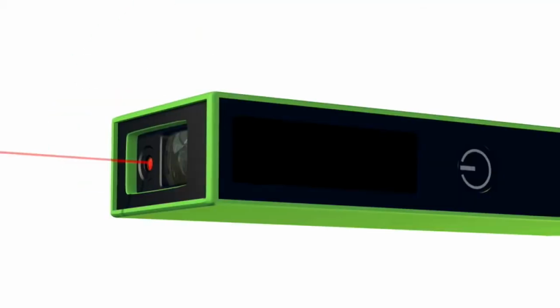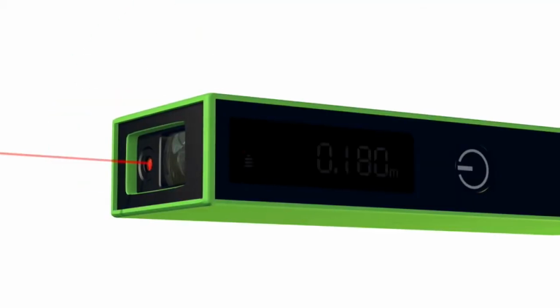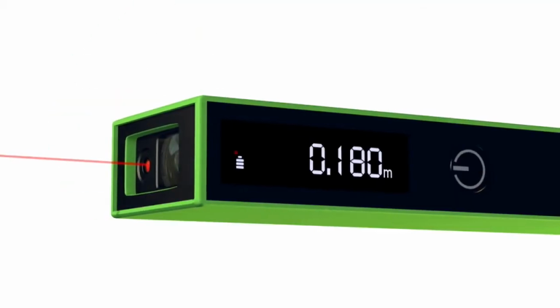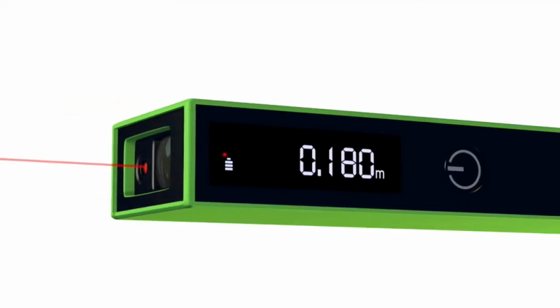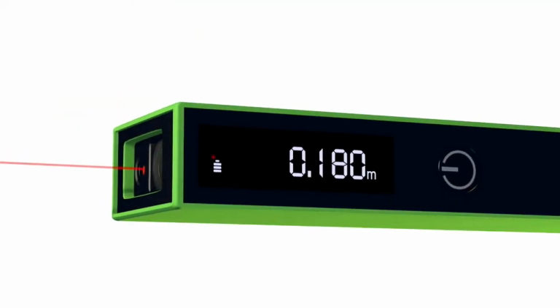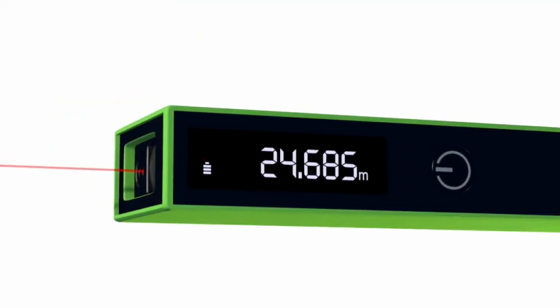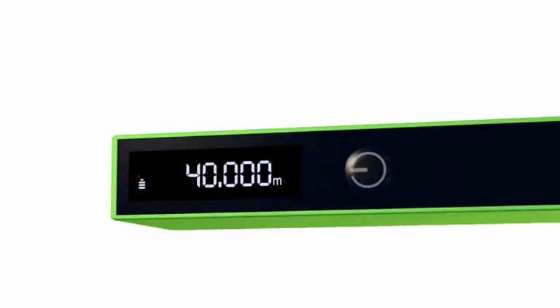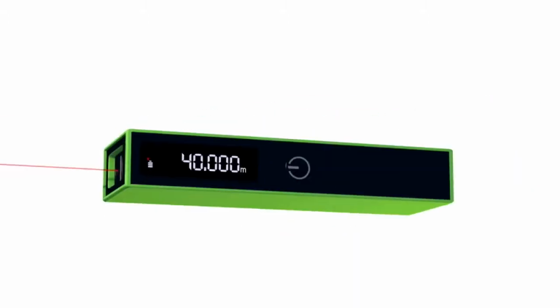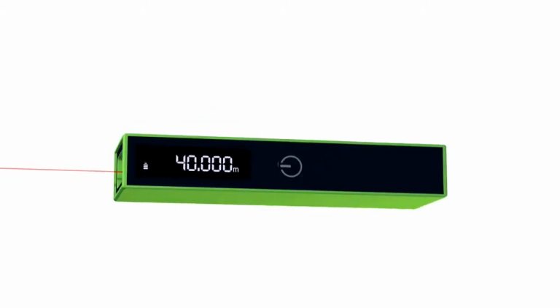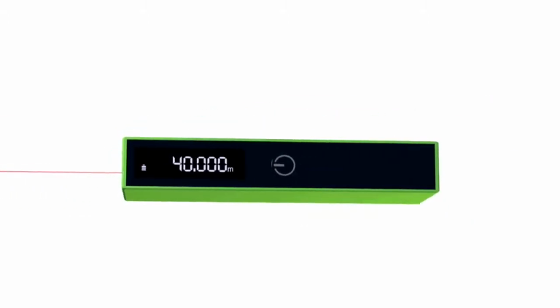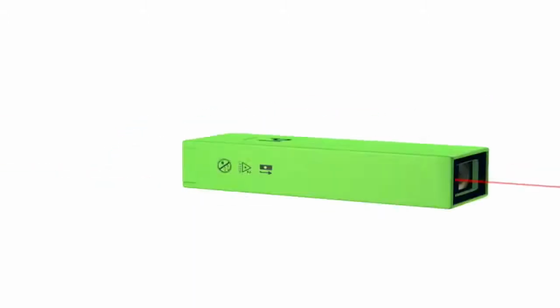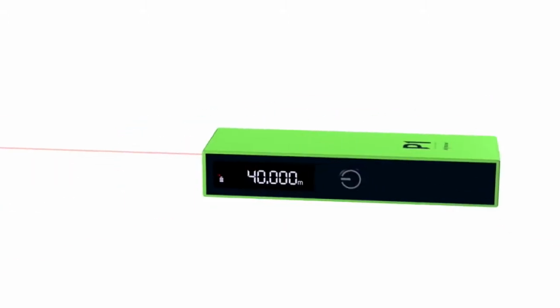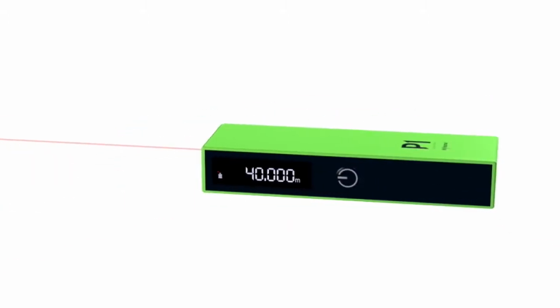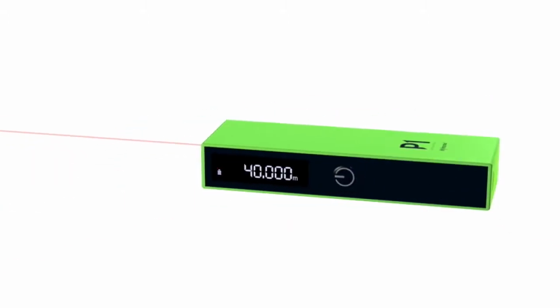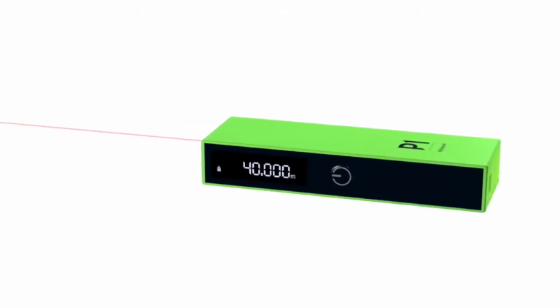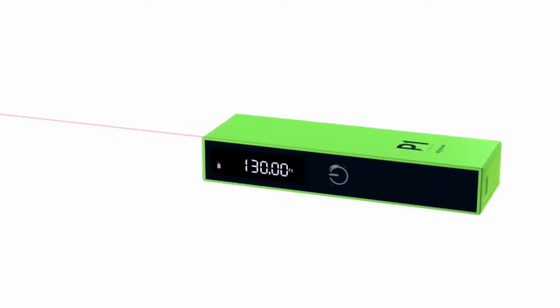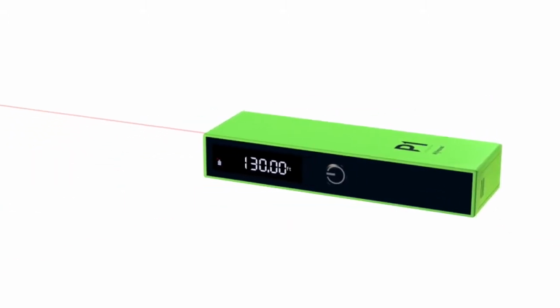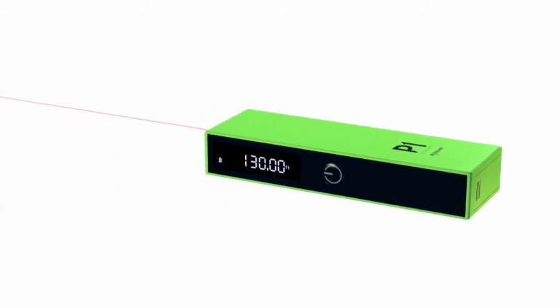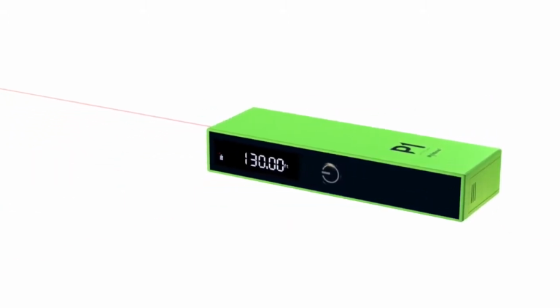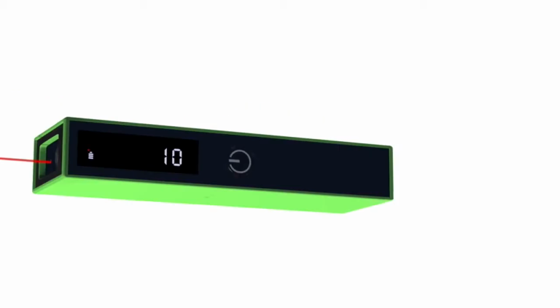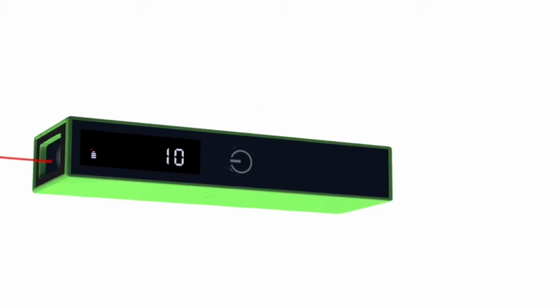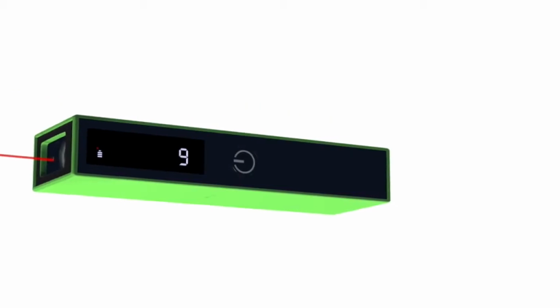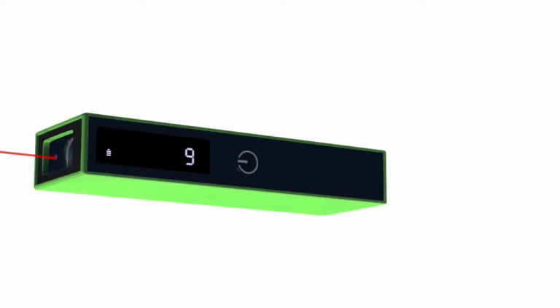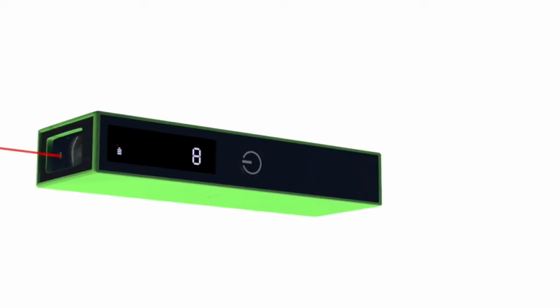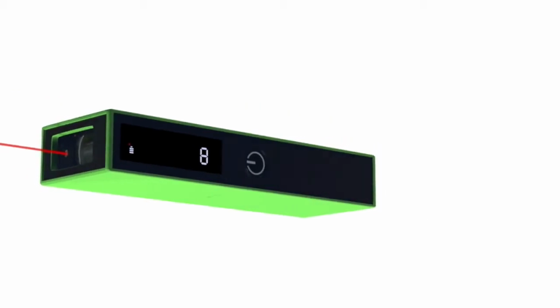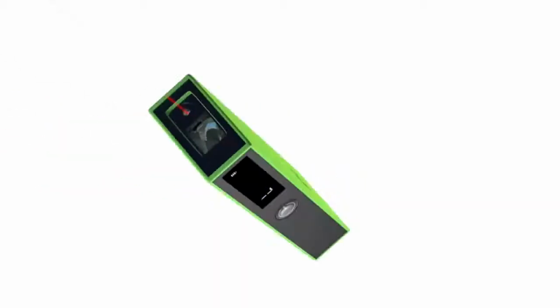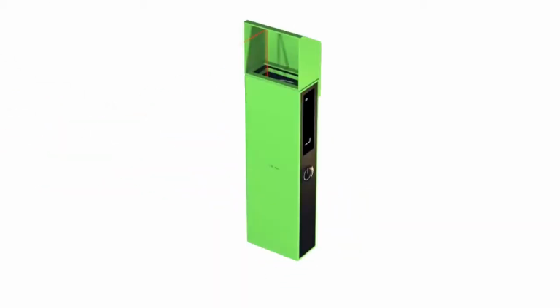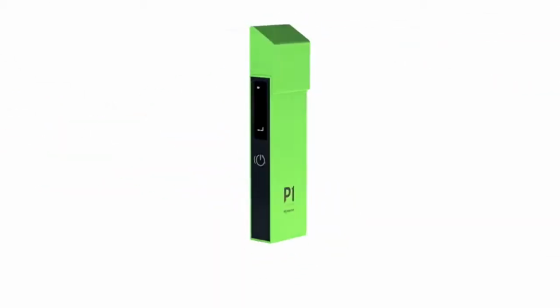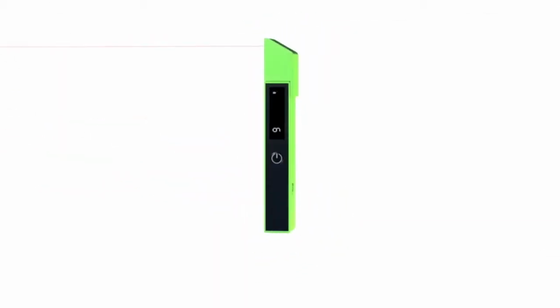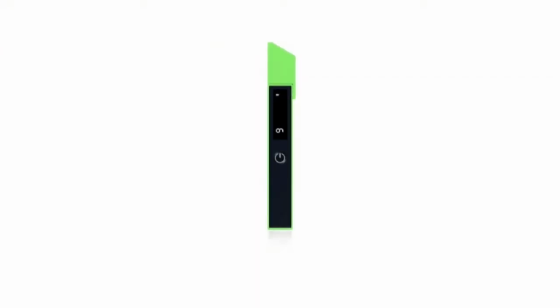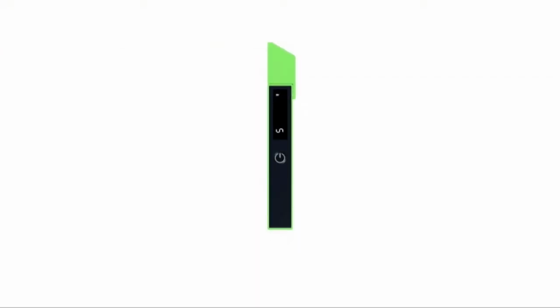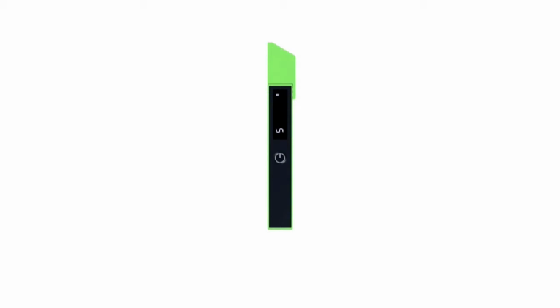Meet Kiwi P1, the world's most compact laser distance meter. Petite, precise, and undoubtedly powerful, Kiwi P1 makes your measuring tasks quick and easy.